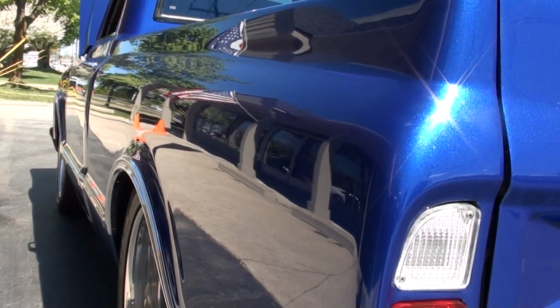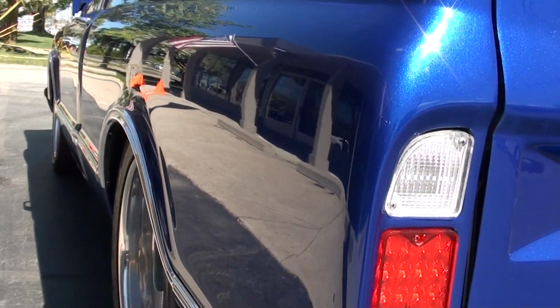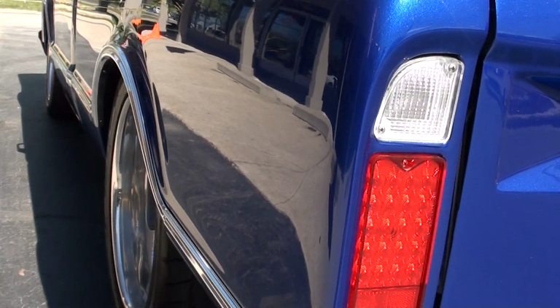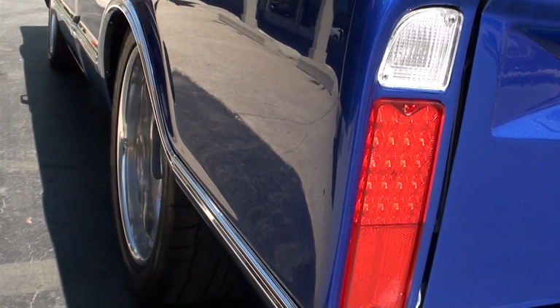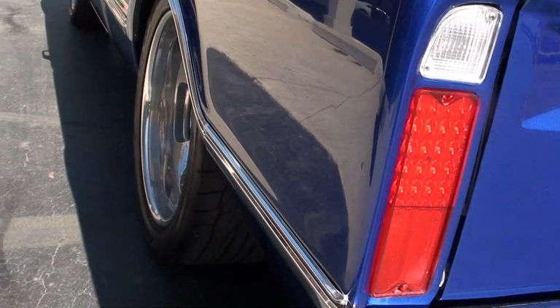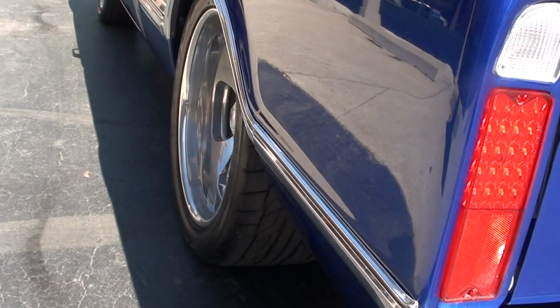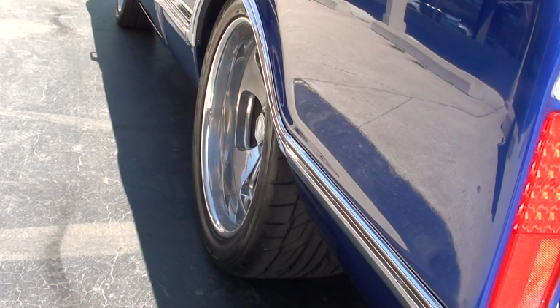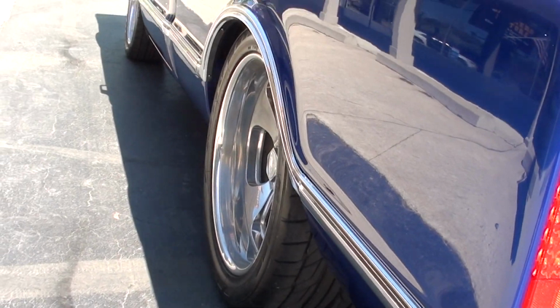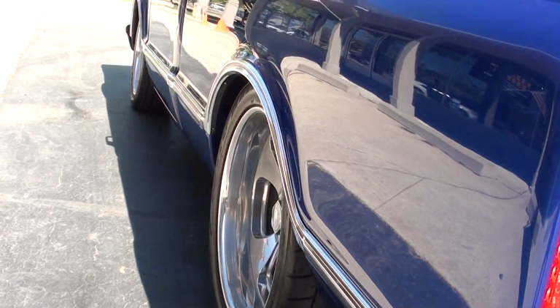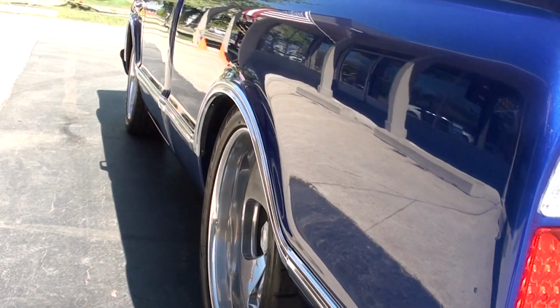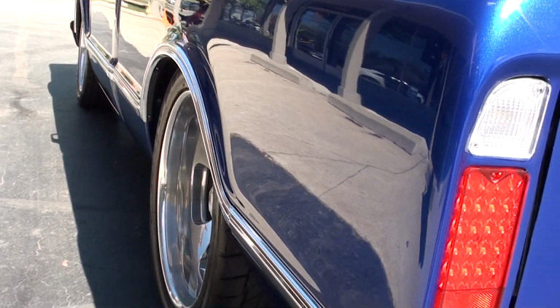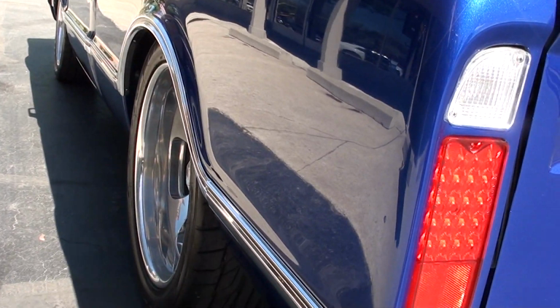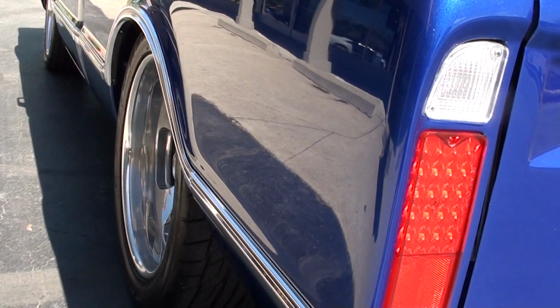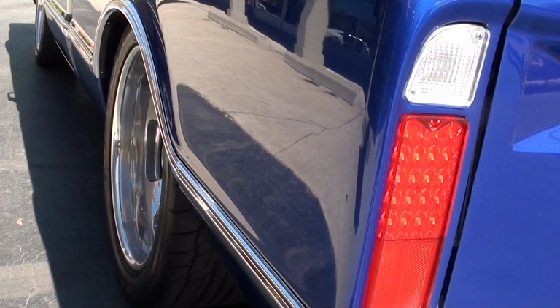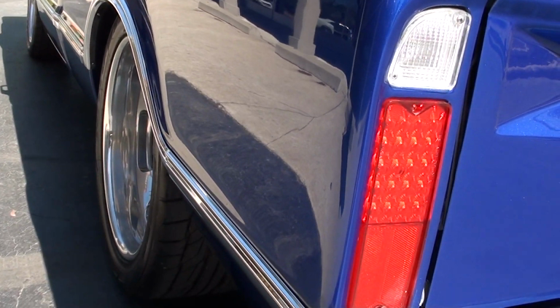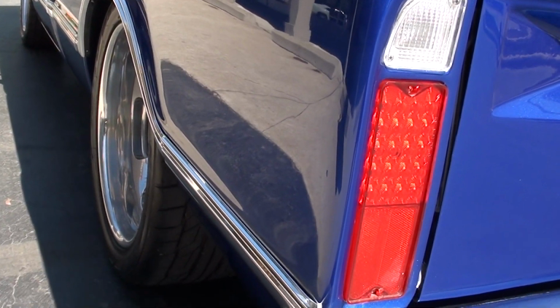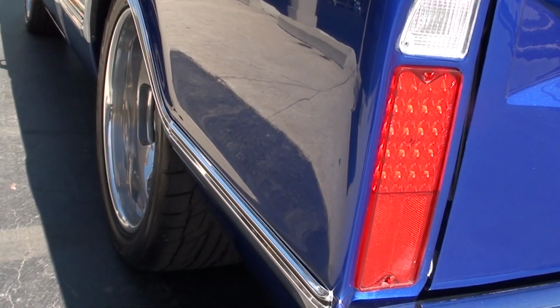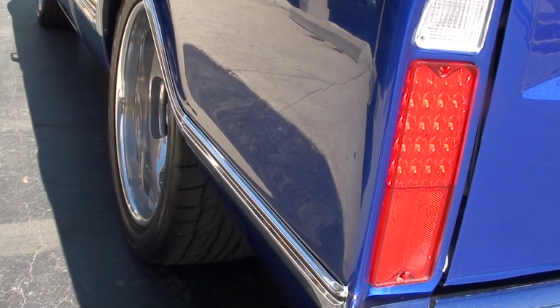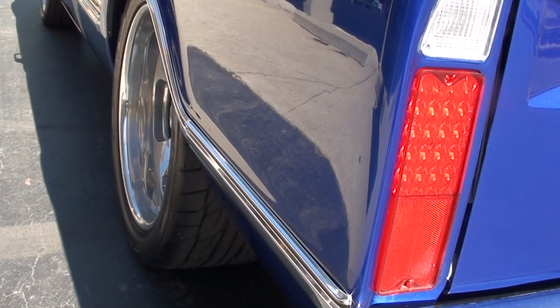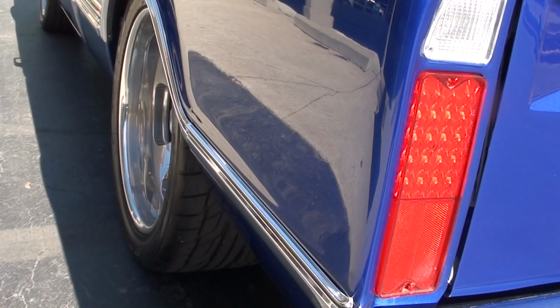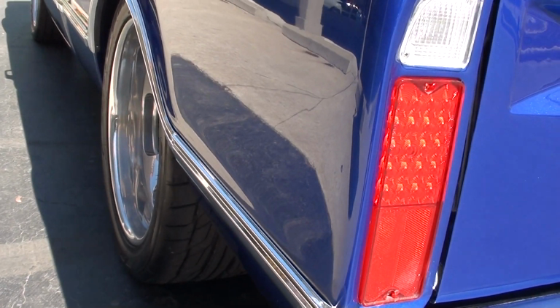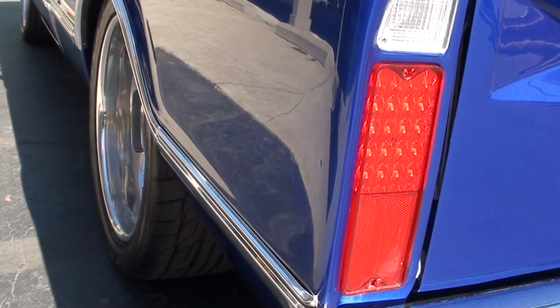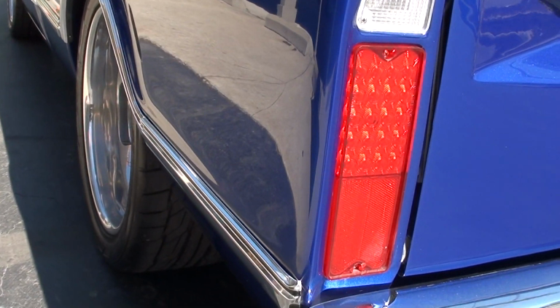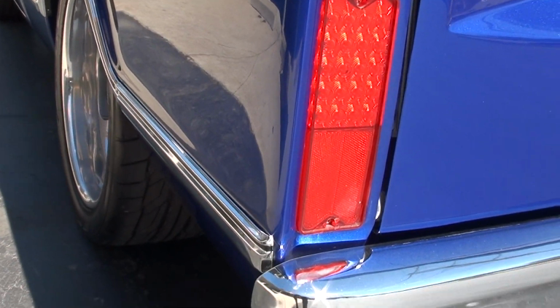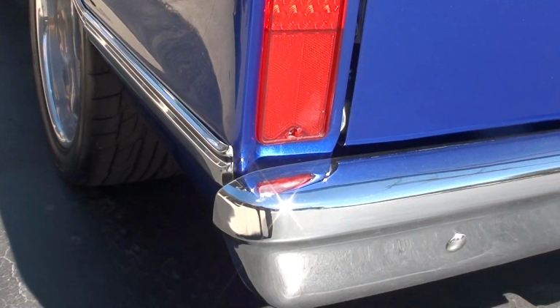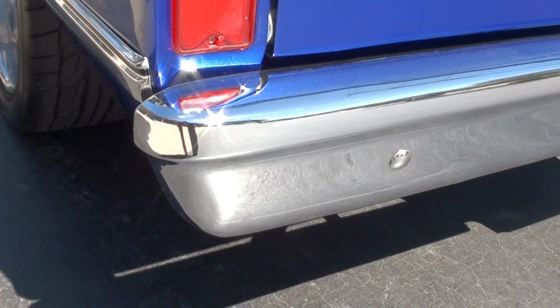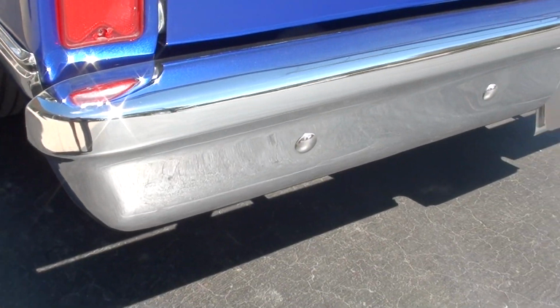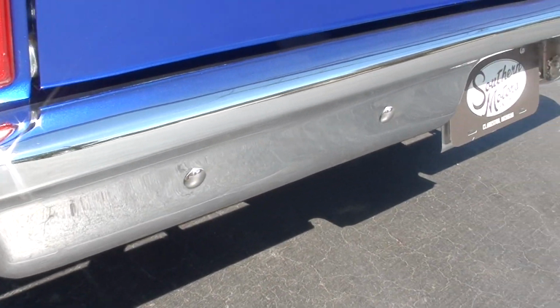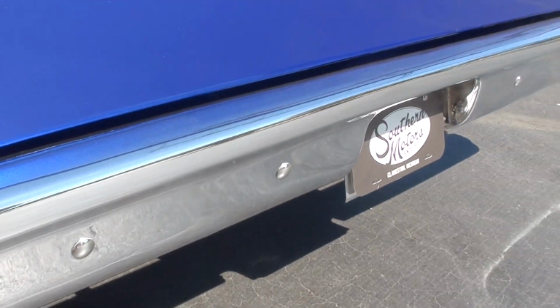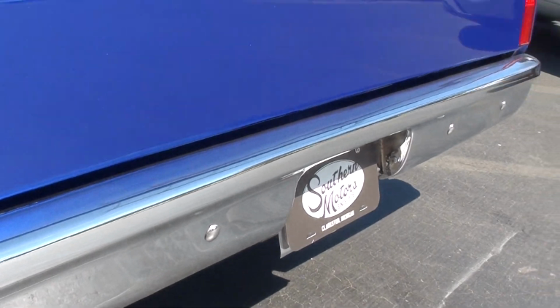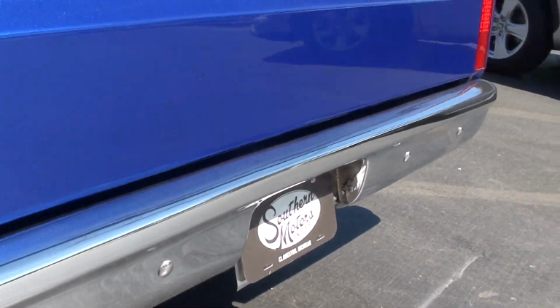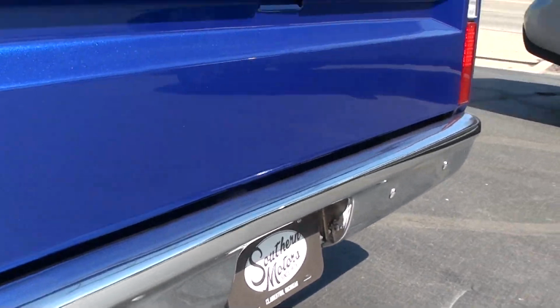Gorgeous truck. Those are 20-inch Billet Specialty wheels all the way around it. It's got Nitto ZR-rated rubber, 10-inch wide wheels in the rear, and it needs that rubber — believe me, this thing rocks.